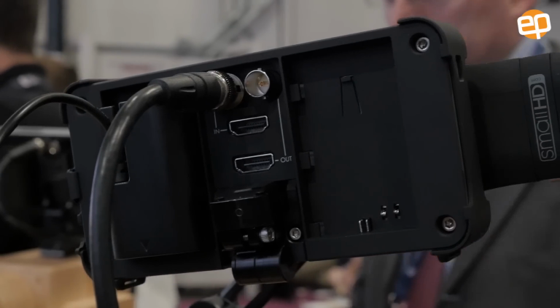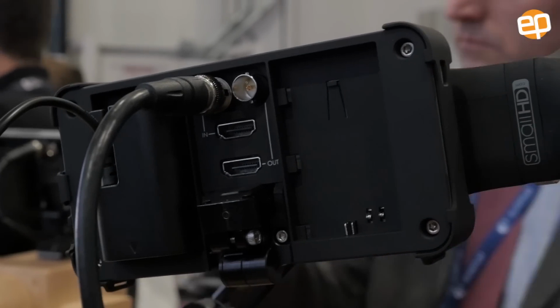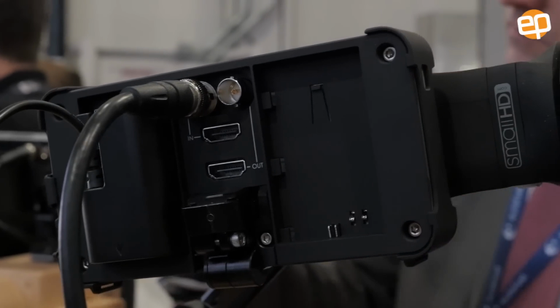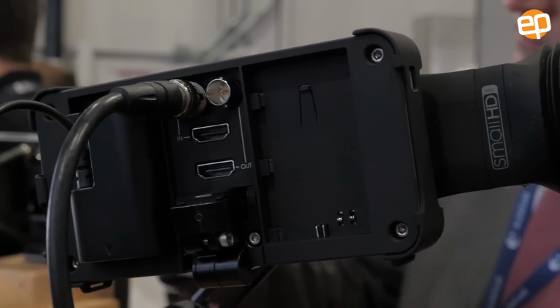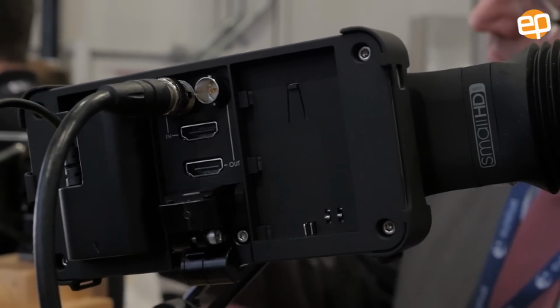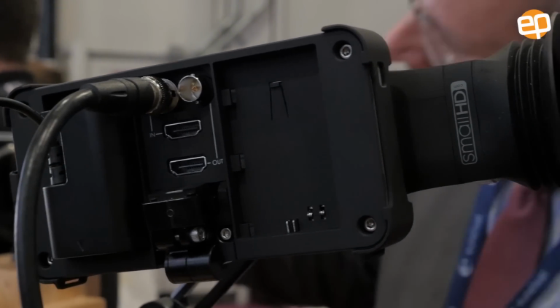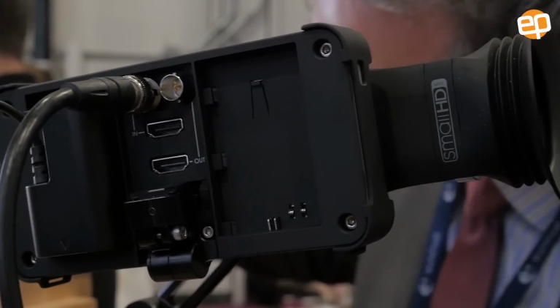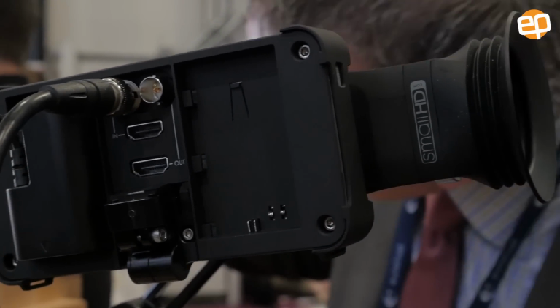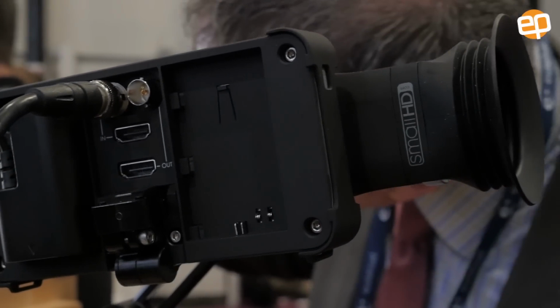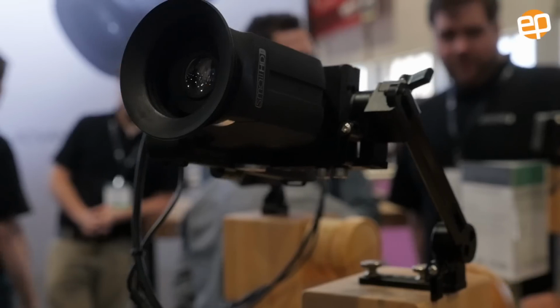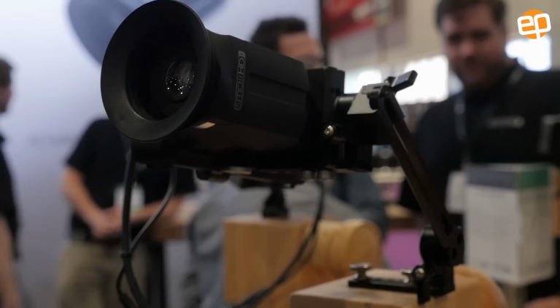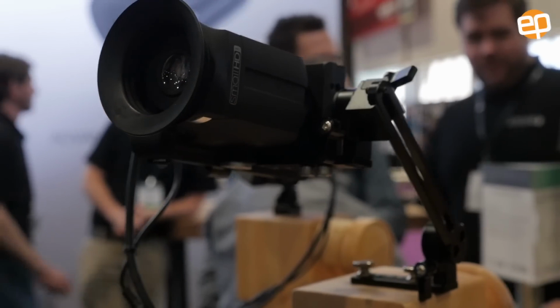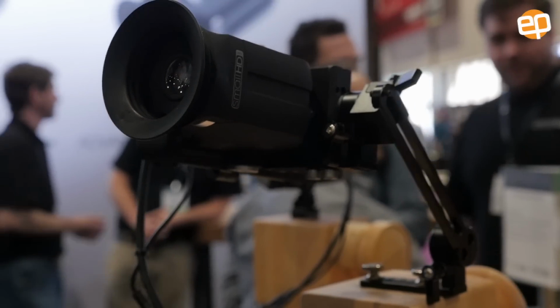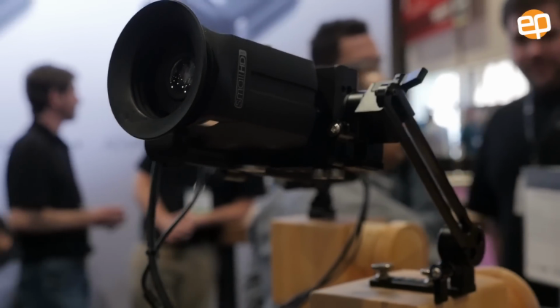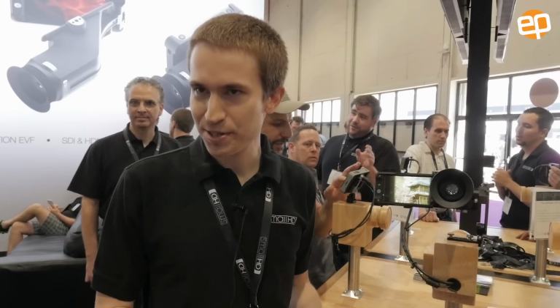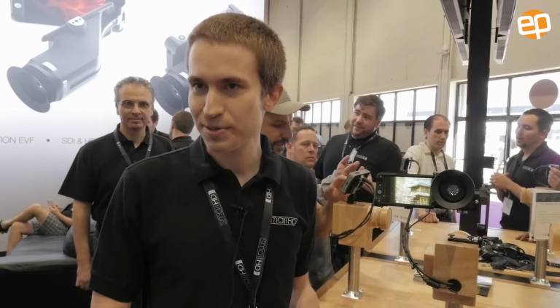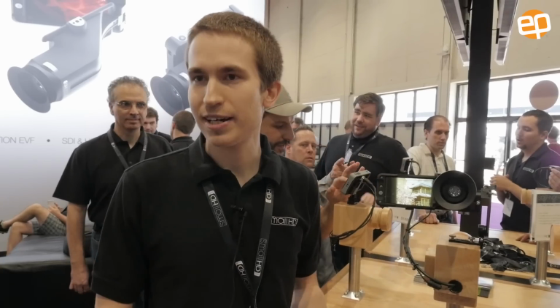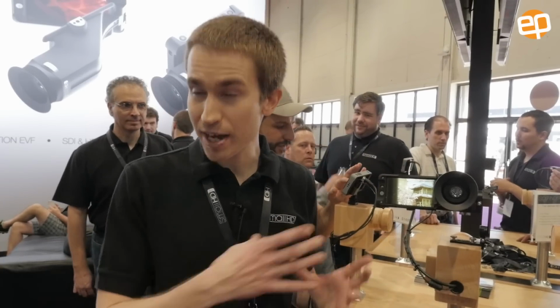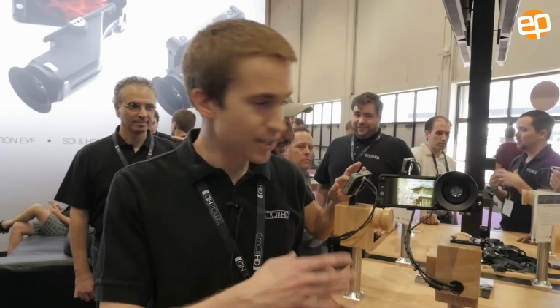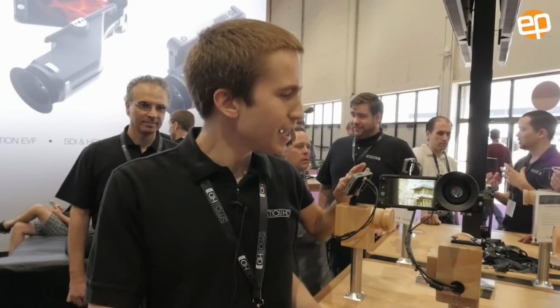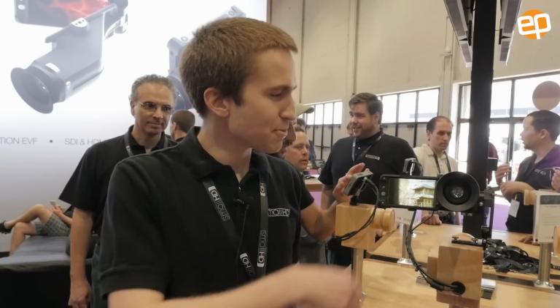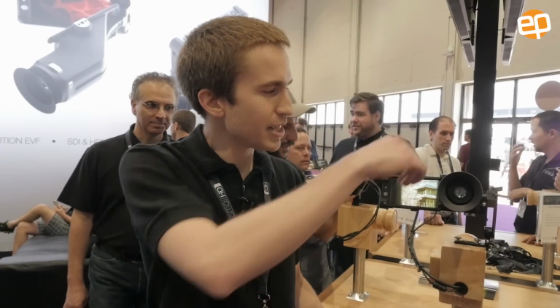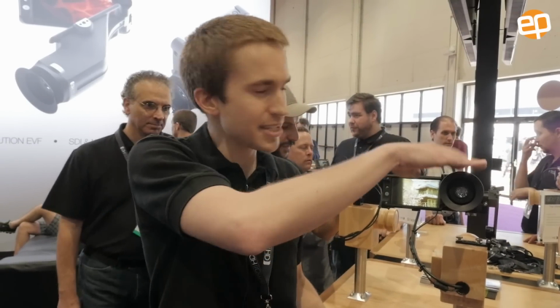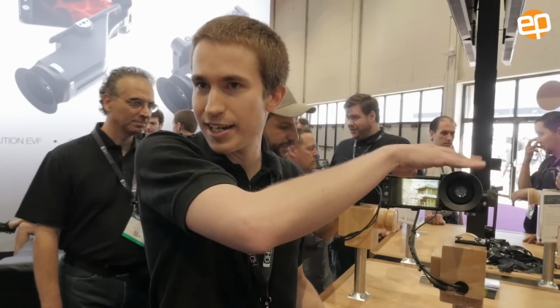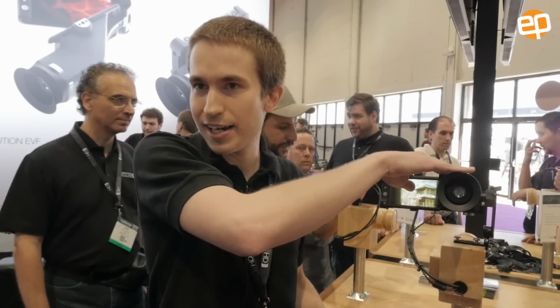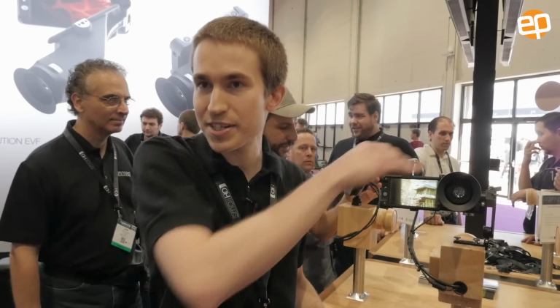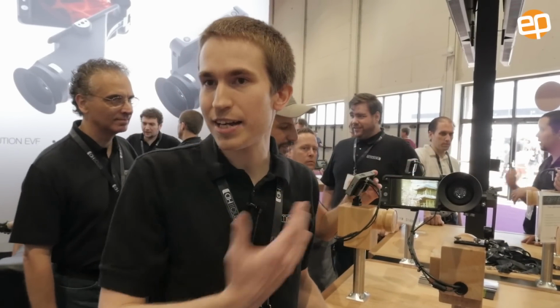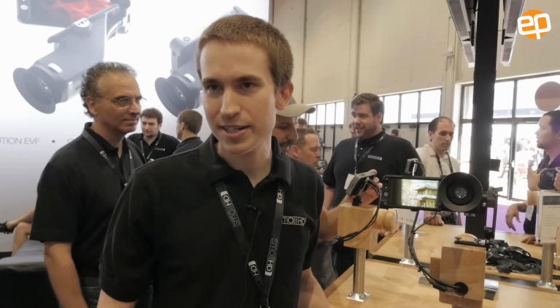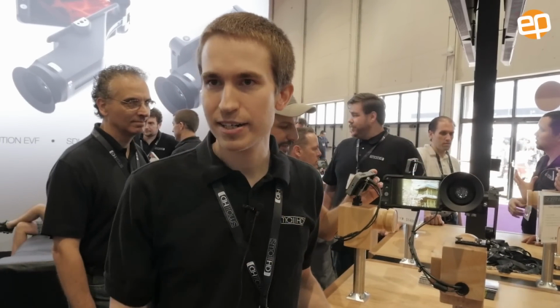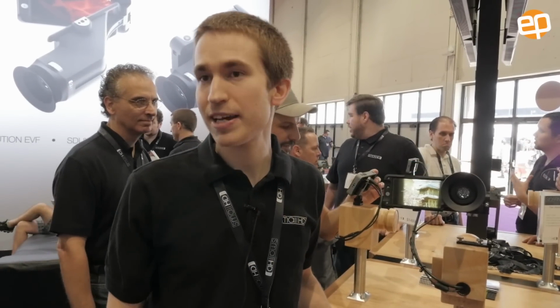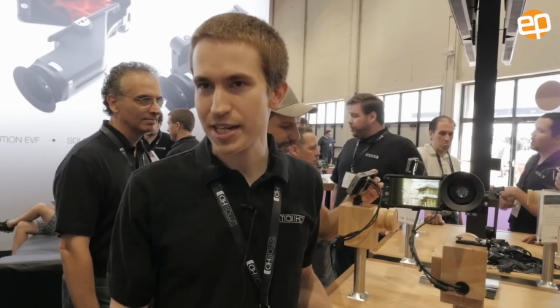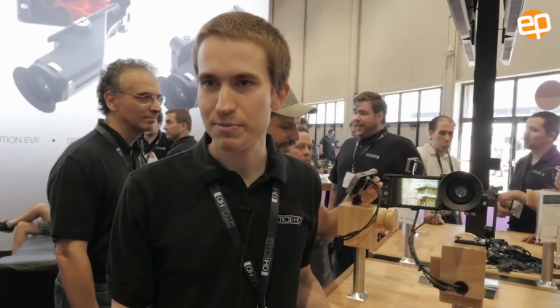This is our new product — our new baby is the 502 monitor, as well as the SideFinder EVF attachment.